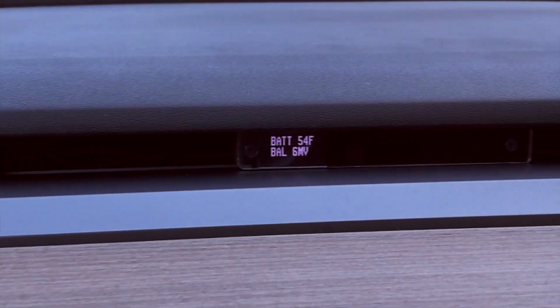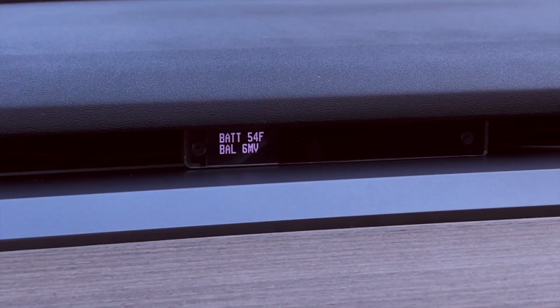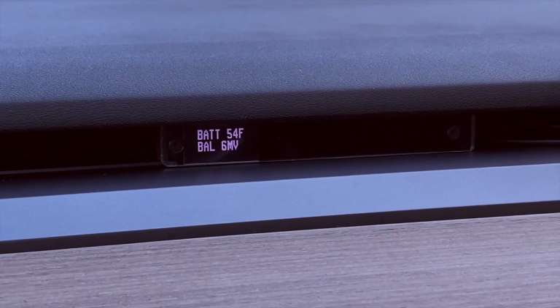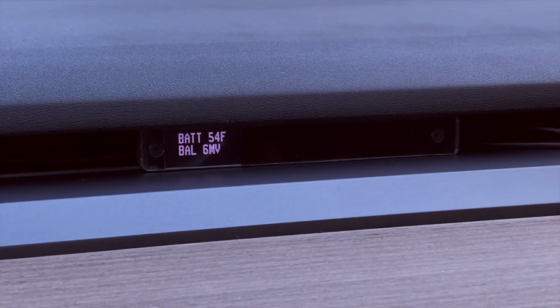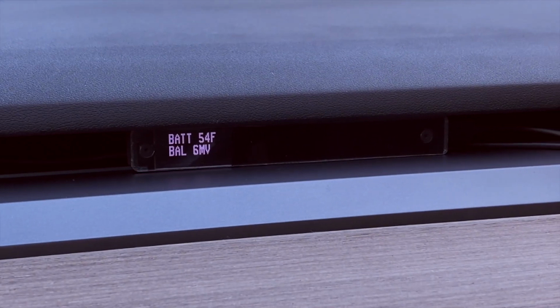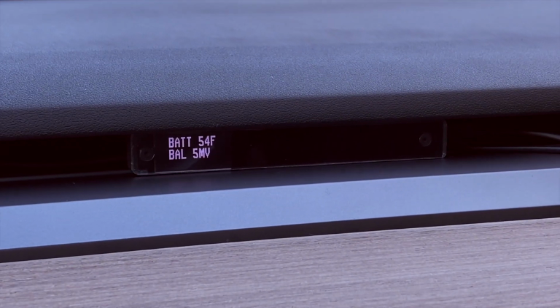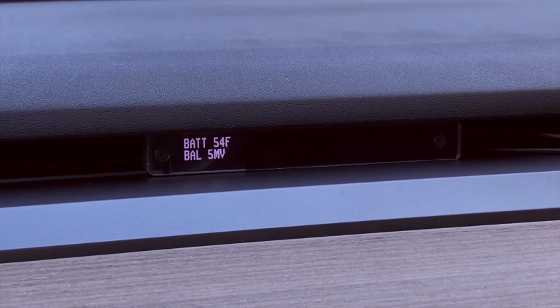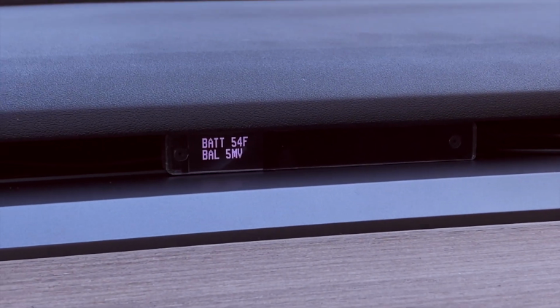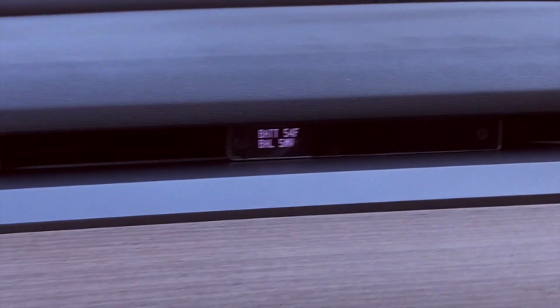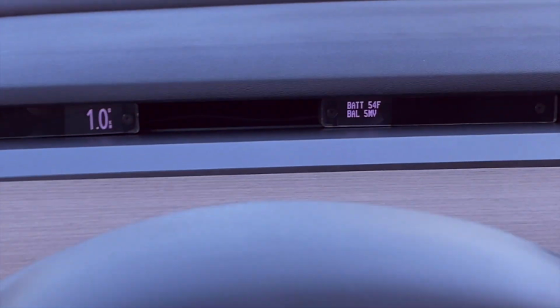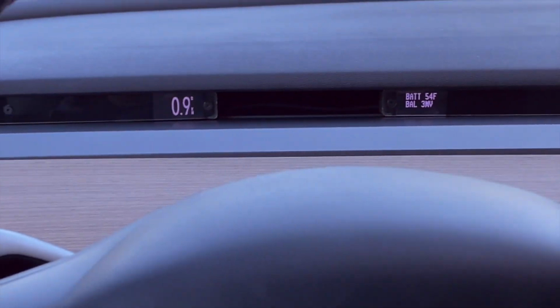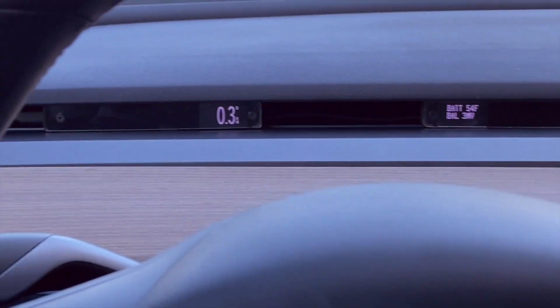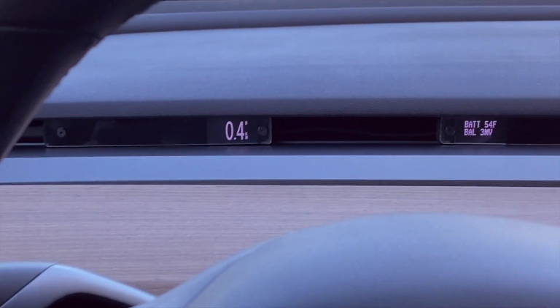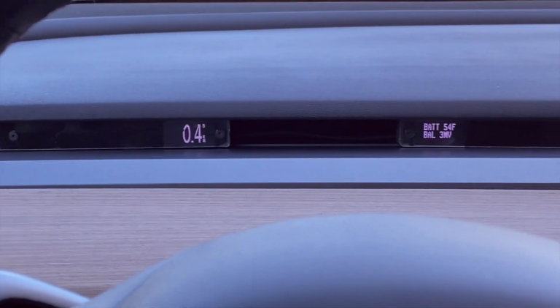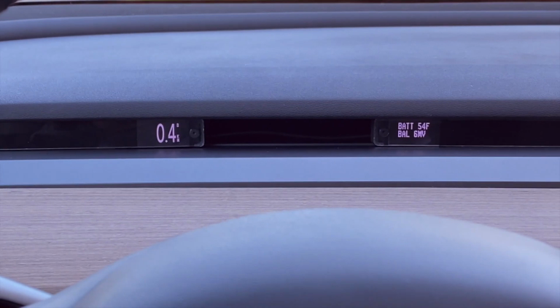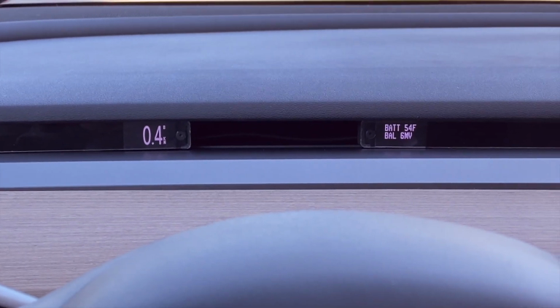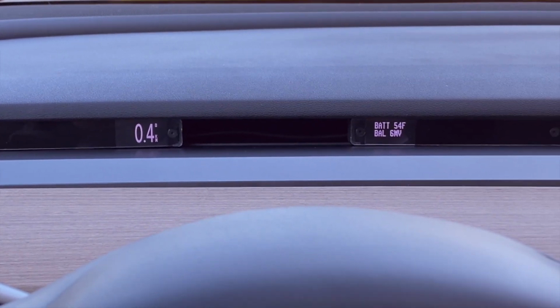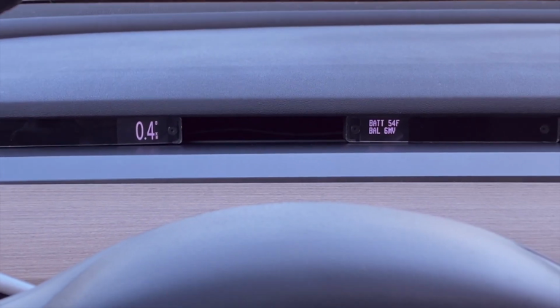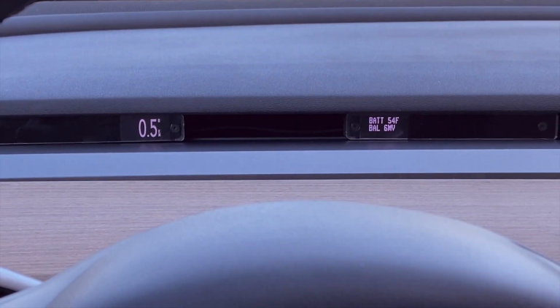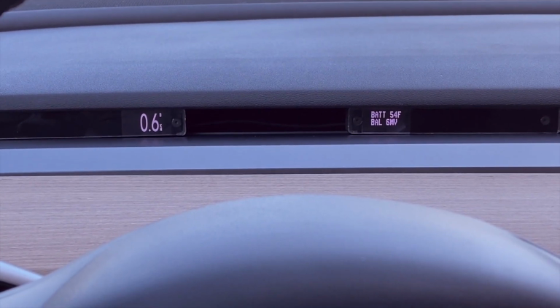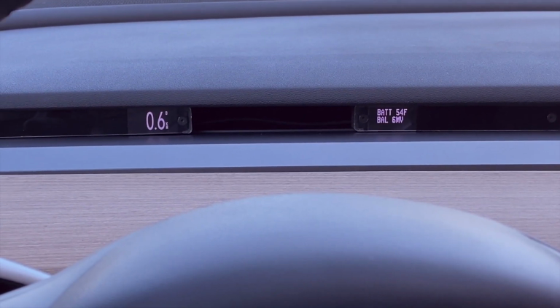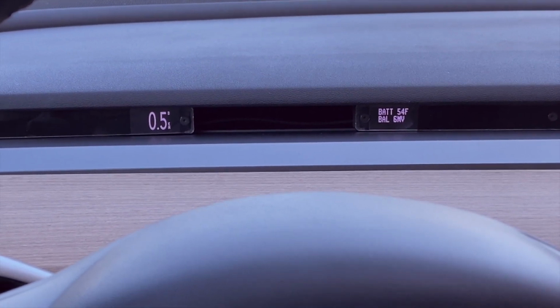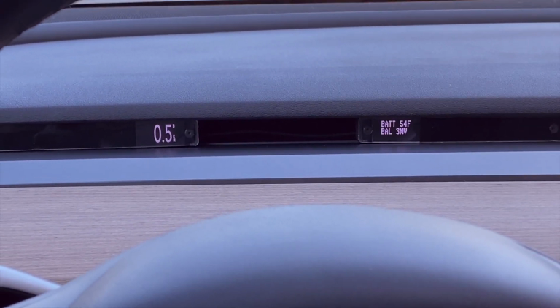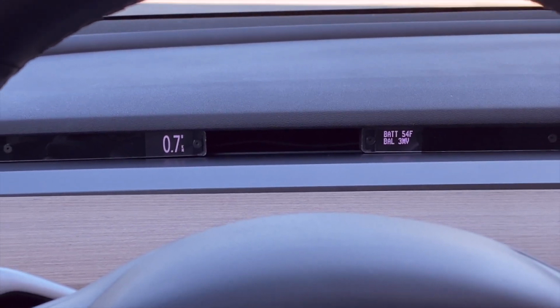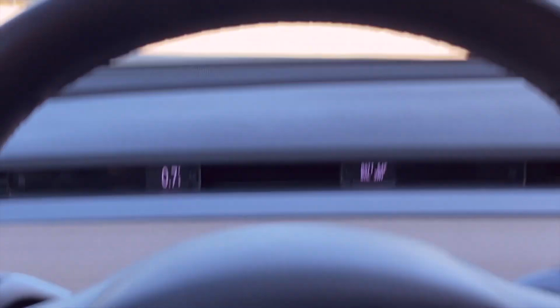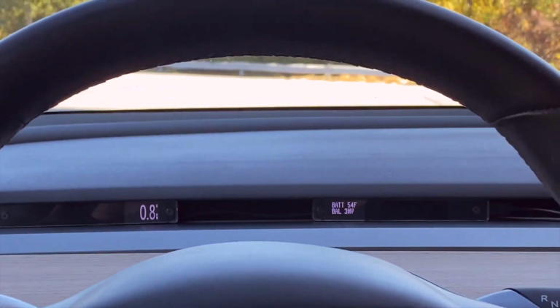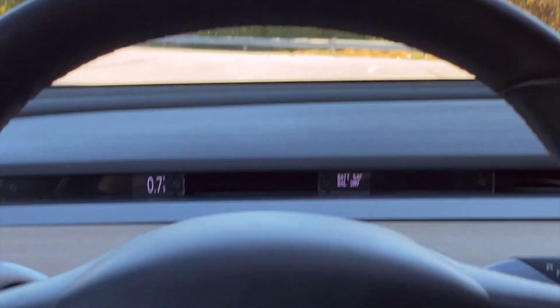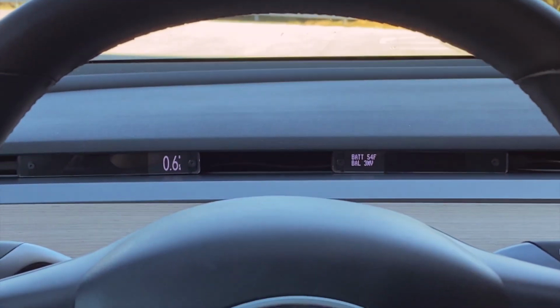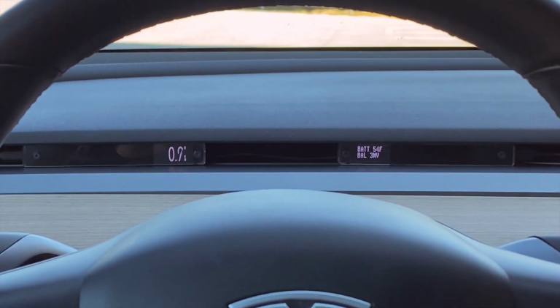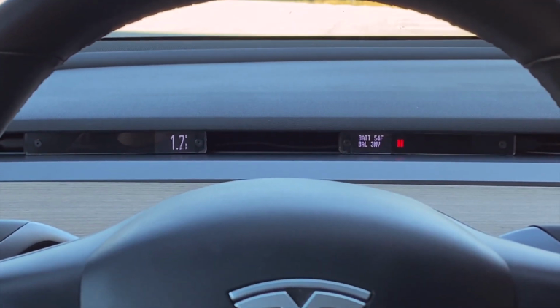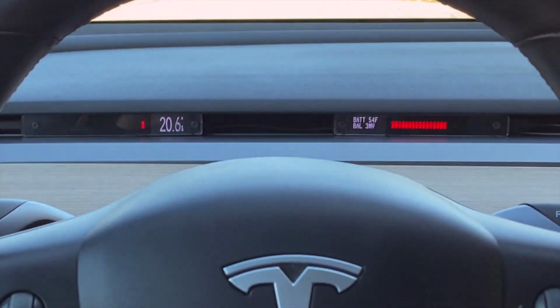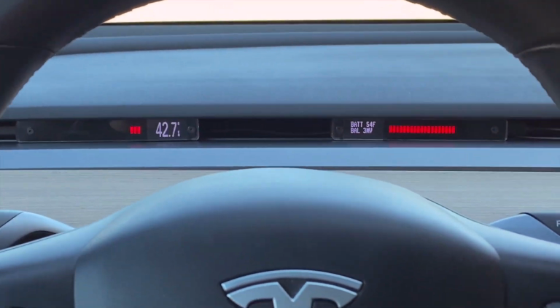As well as battery temperature and battery balance. That's for an upcoming video I'm working on talking about battery balancing, supercharging, and a couple other things. But these look great — when you drive, you still see power.